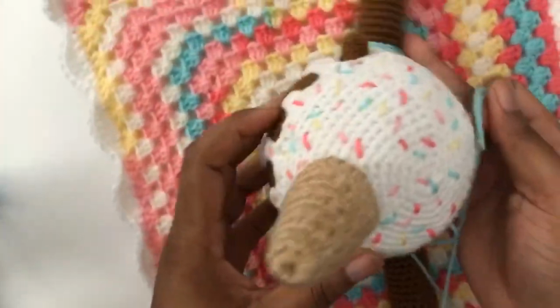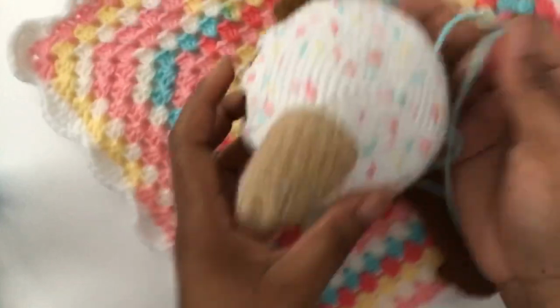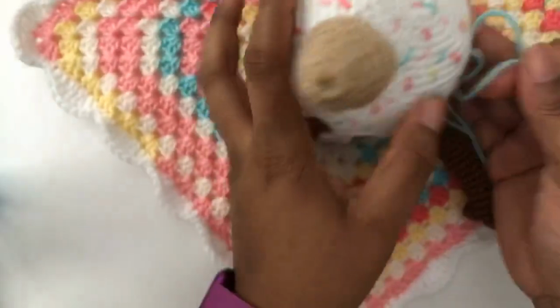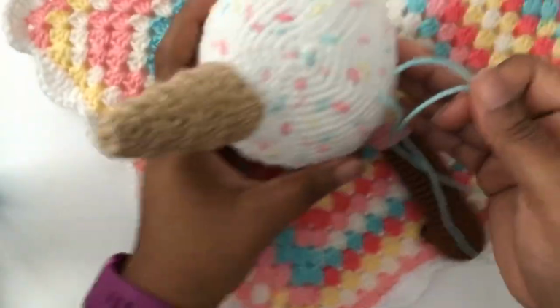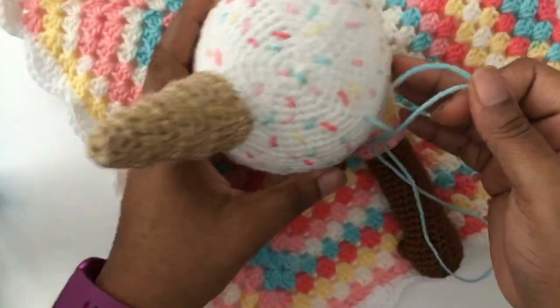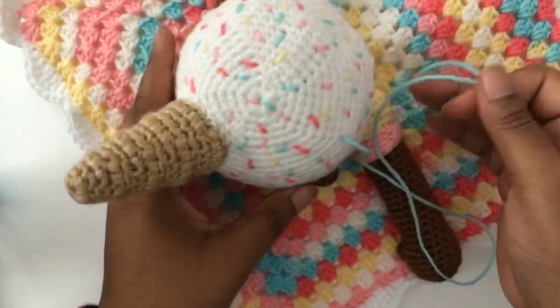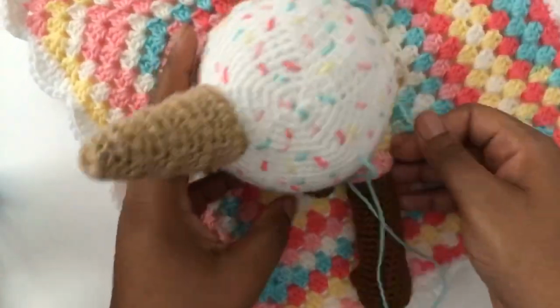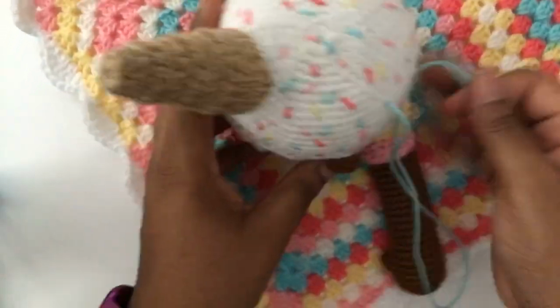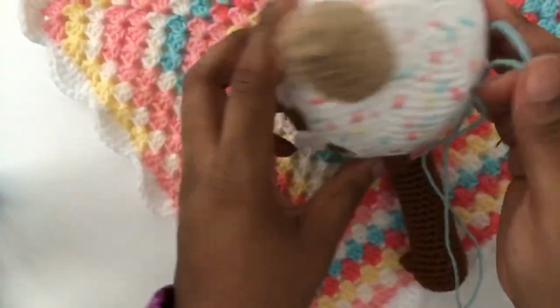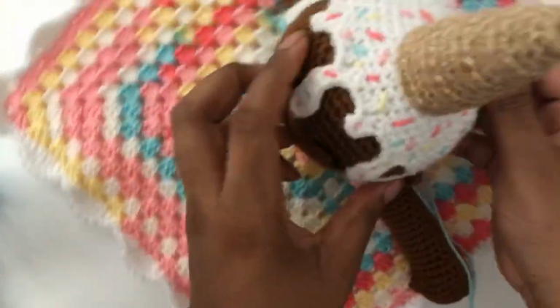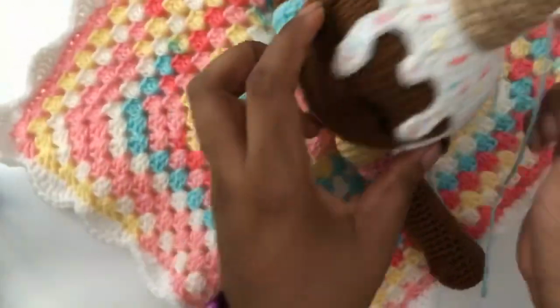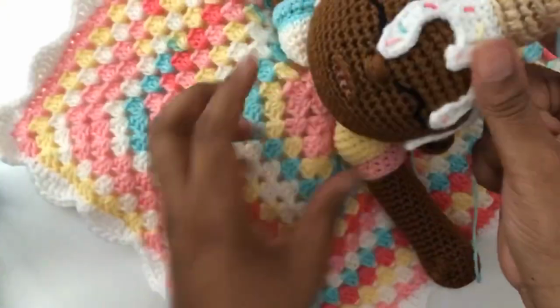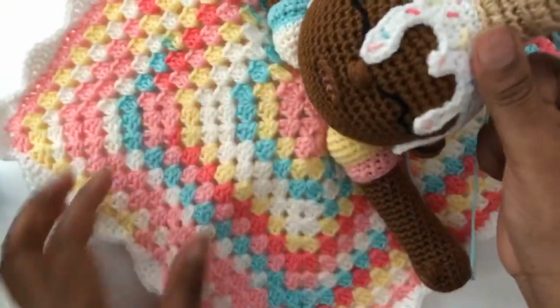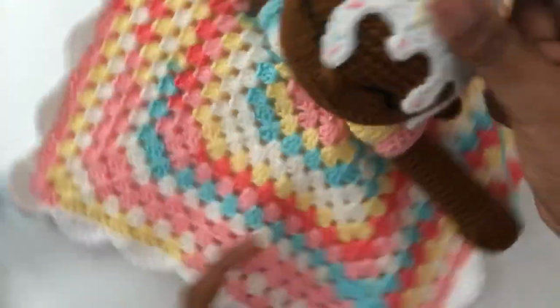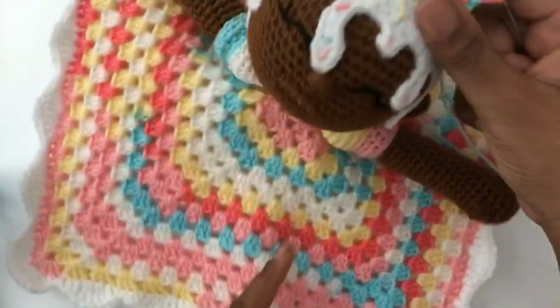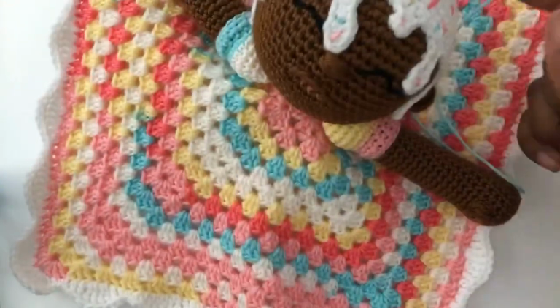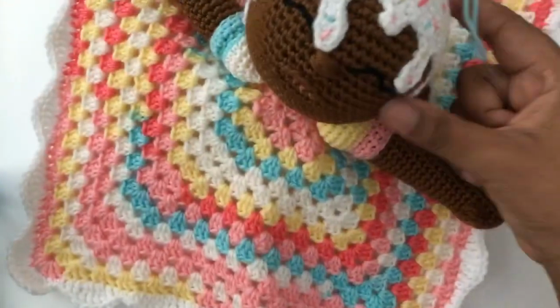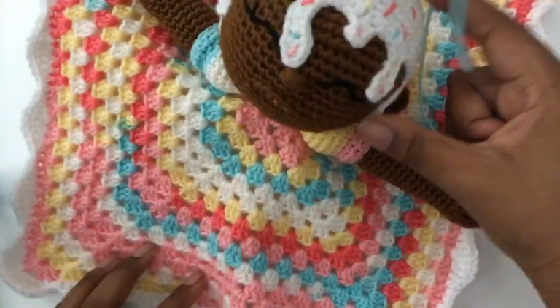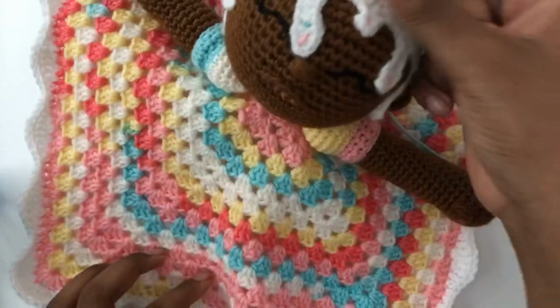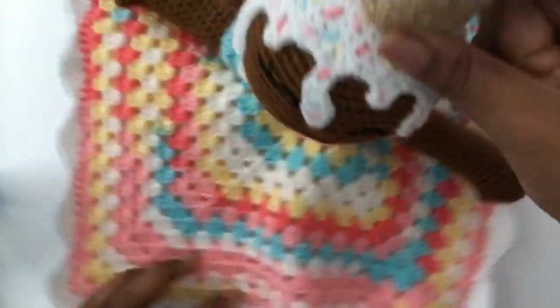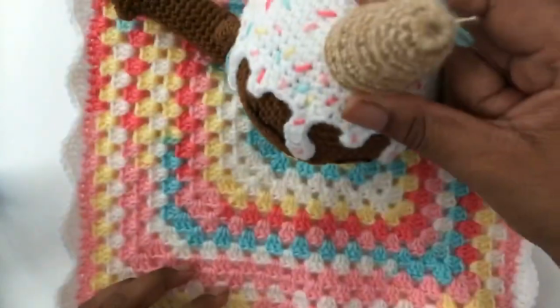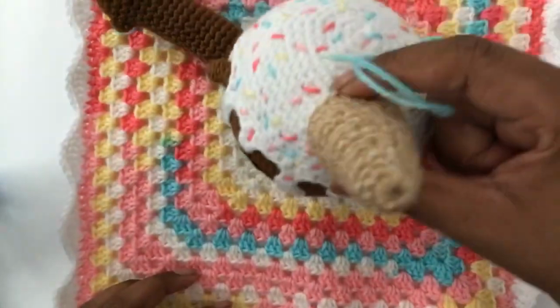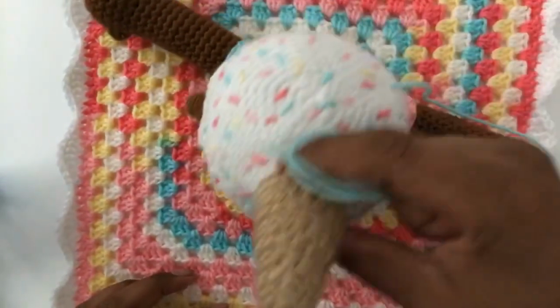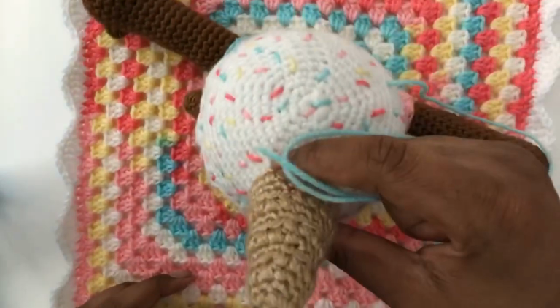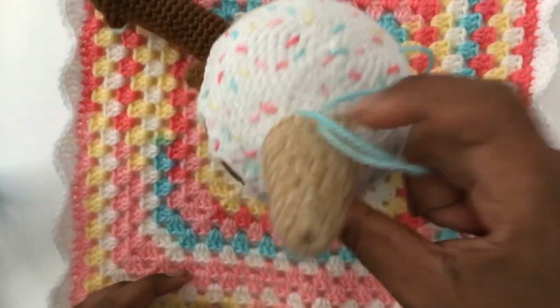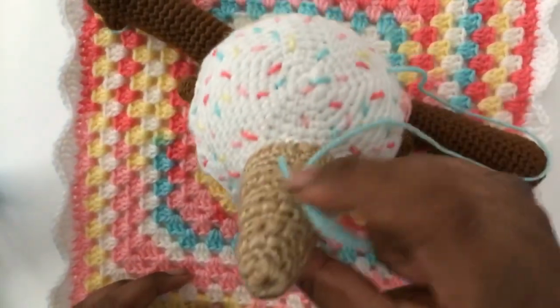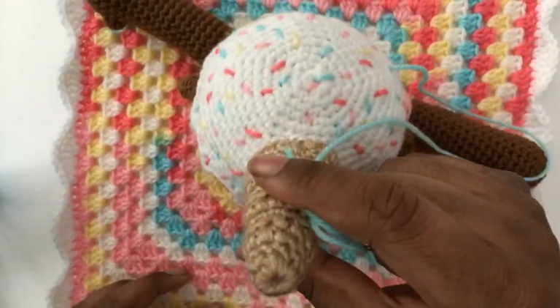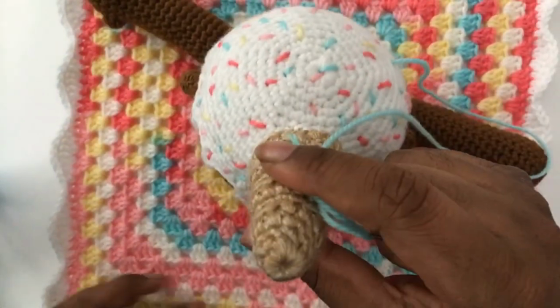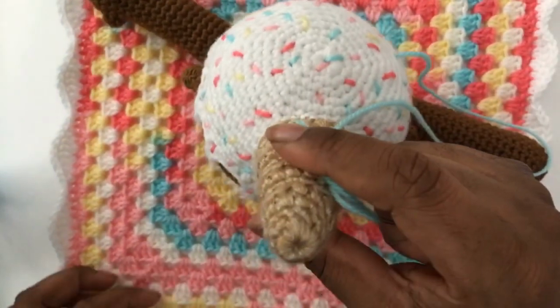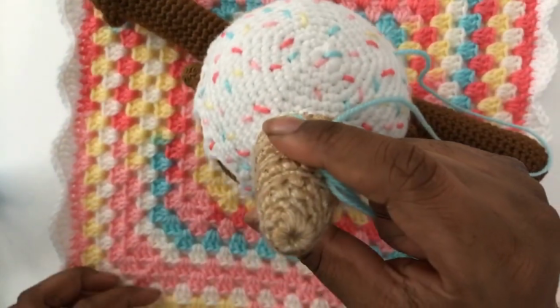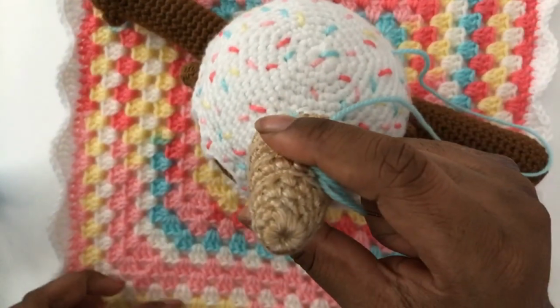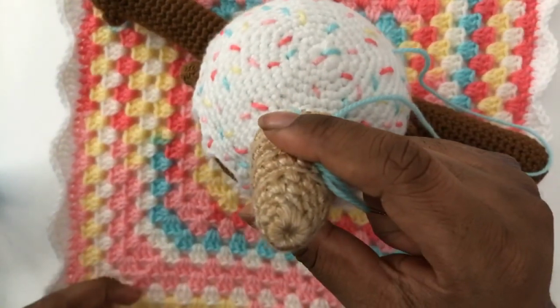Look at those sprinkles. I almost didn't do all of the pulling out because I just couldn't justify cutting up this yarn the way I had to.